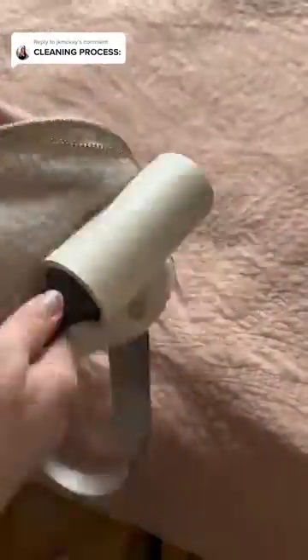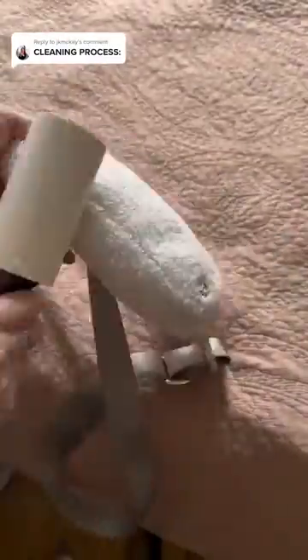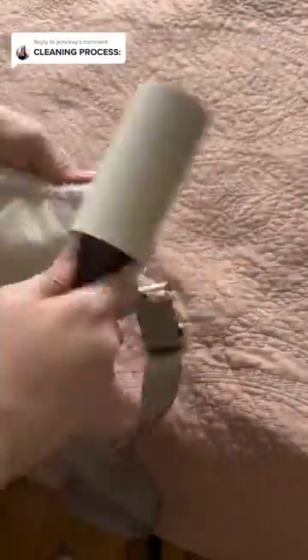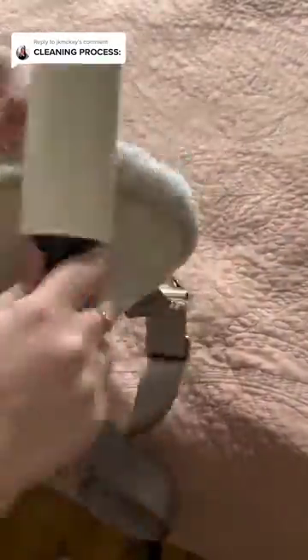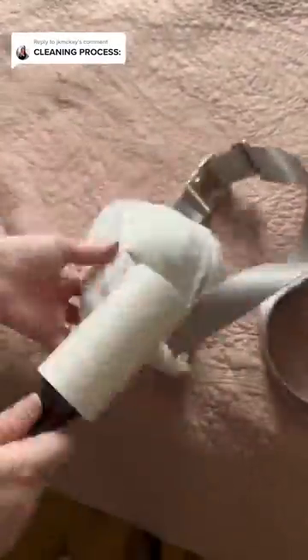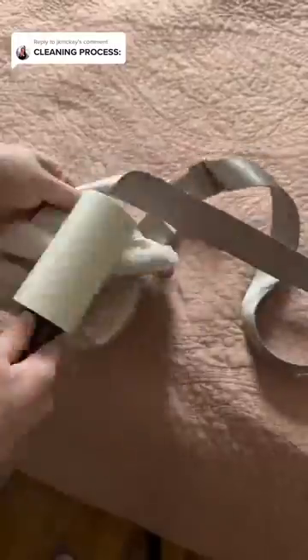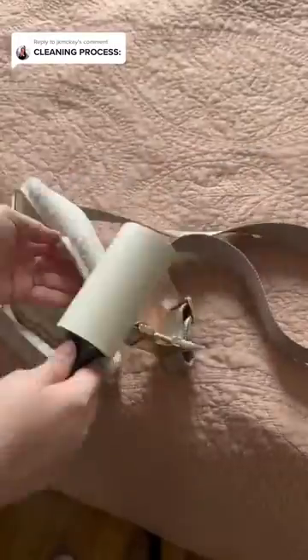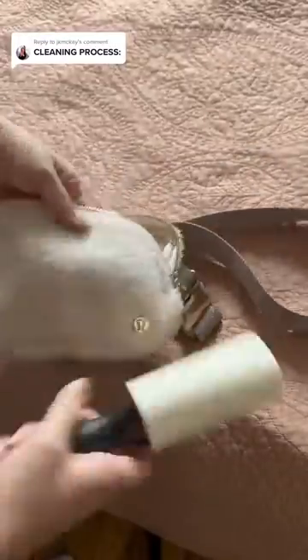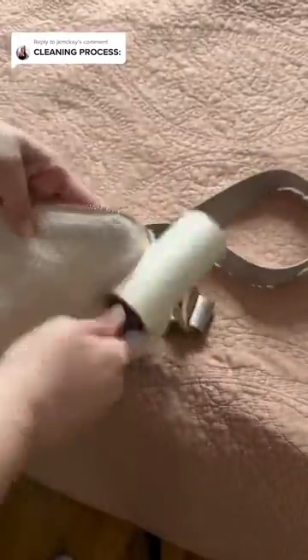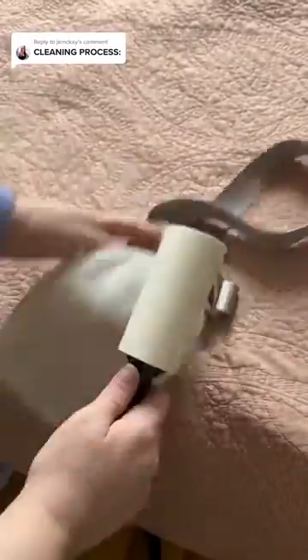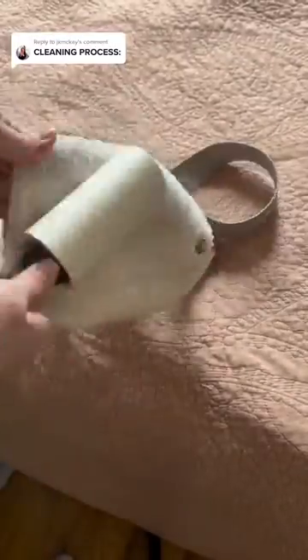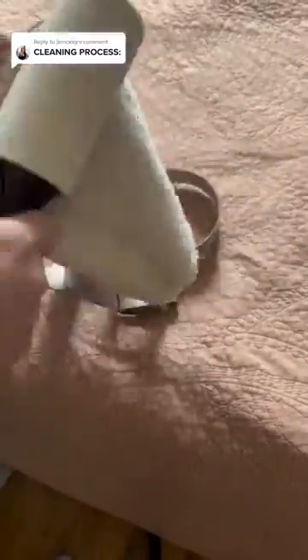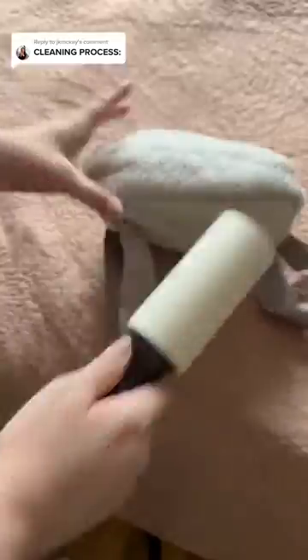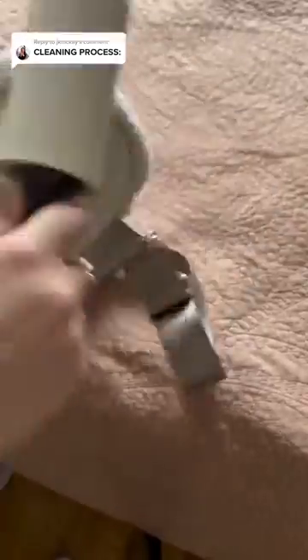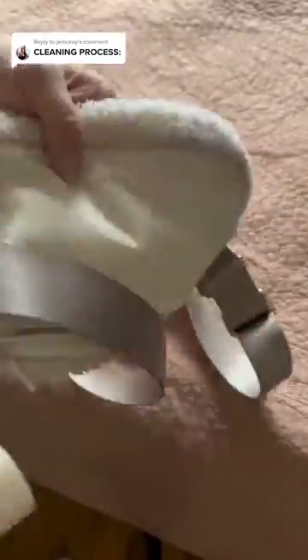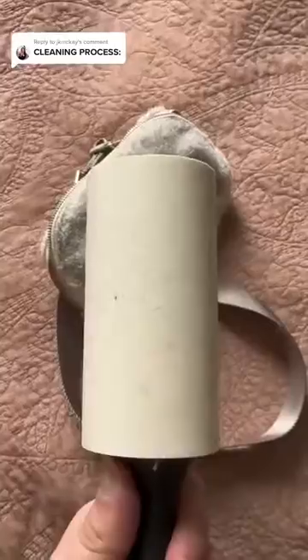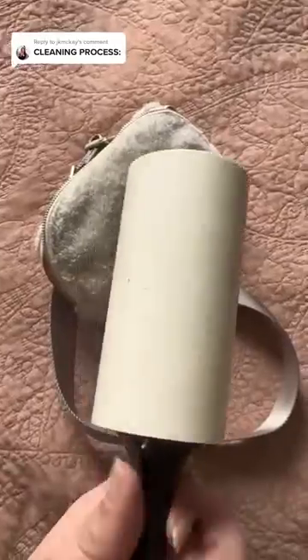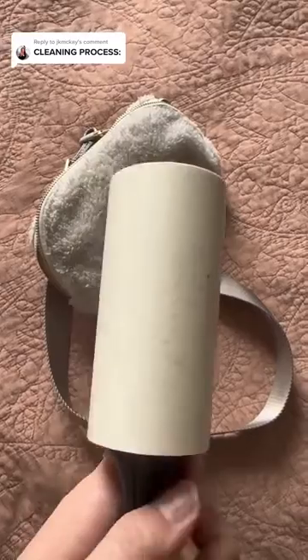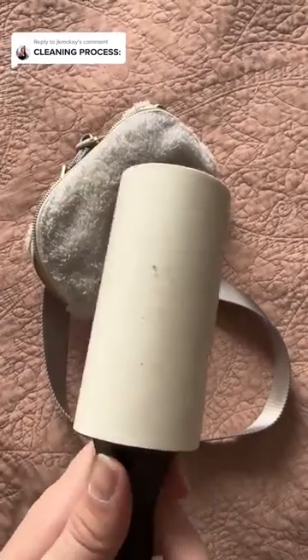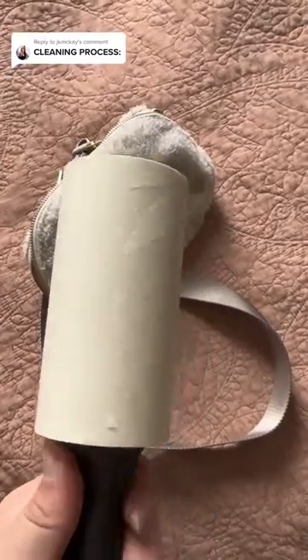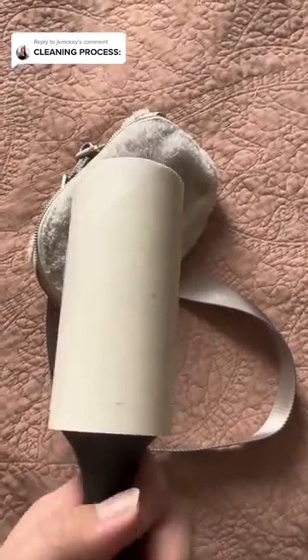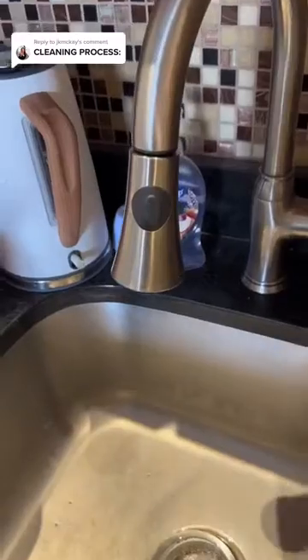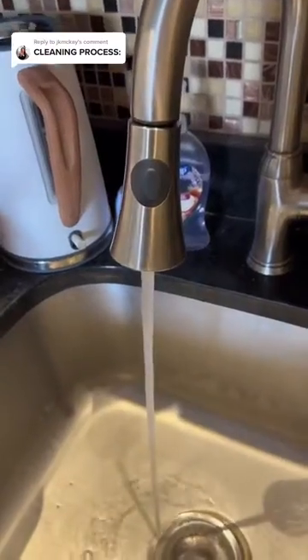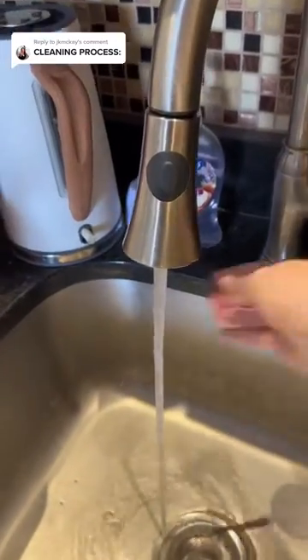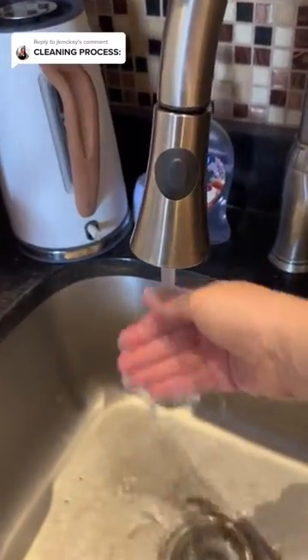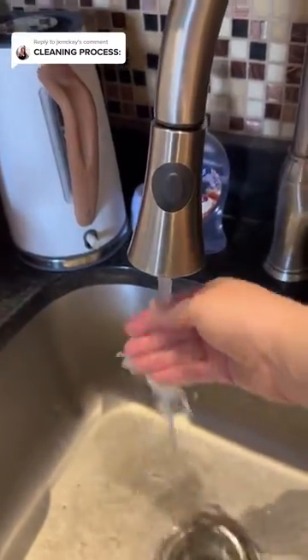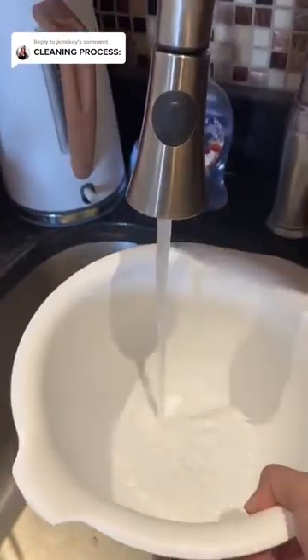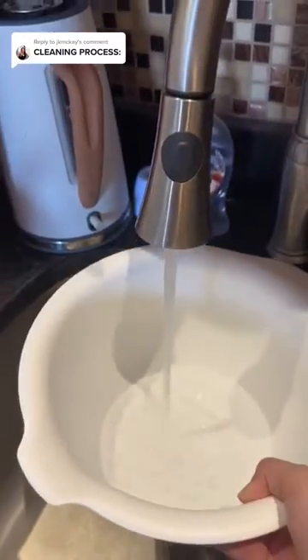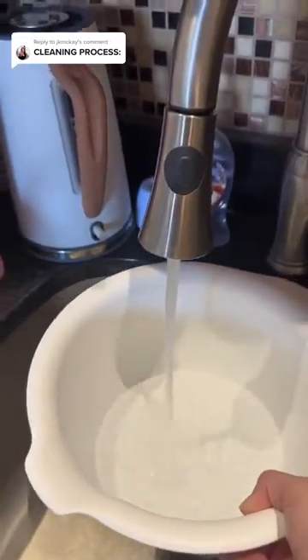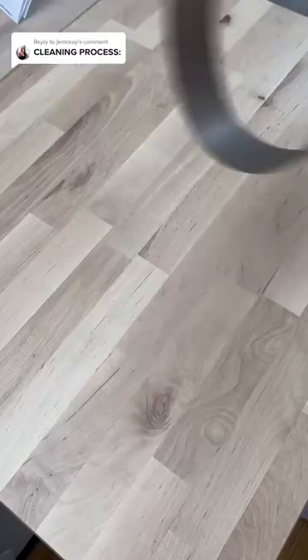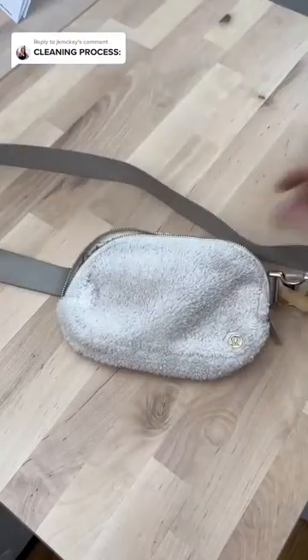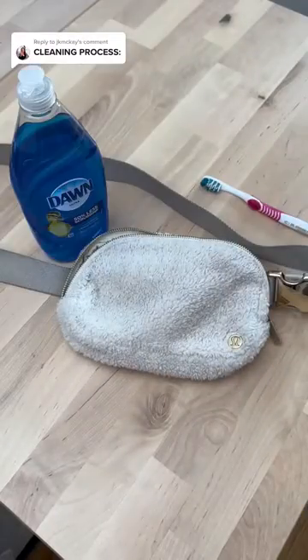Getting all of the fuzzies off of the fleece. I was actually so surprised by how much fuzz it collected — this was a new sheet when I started.